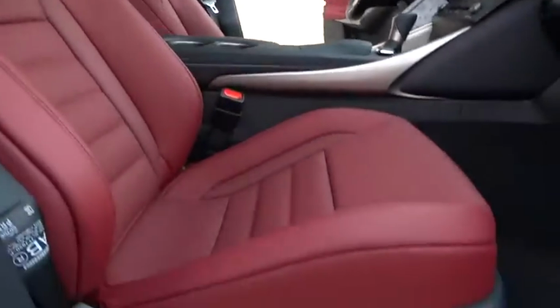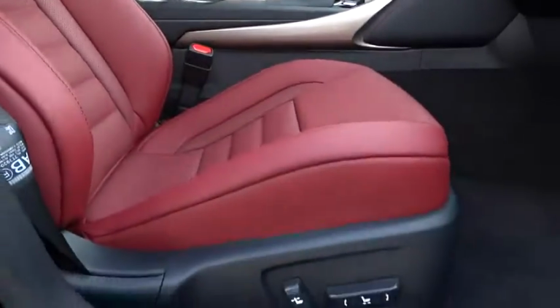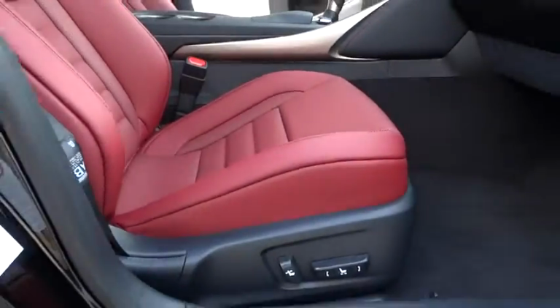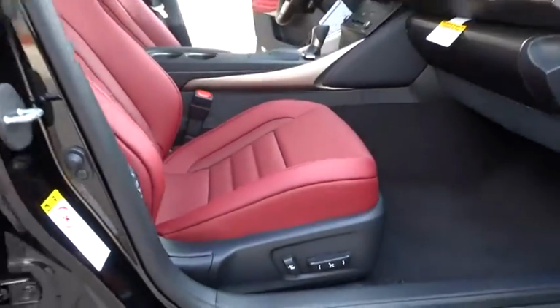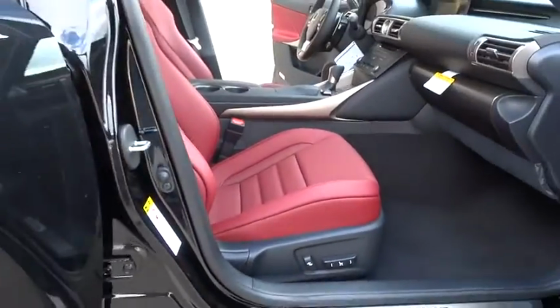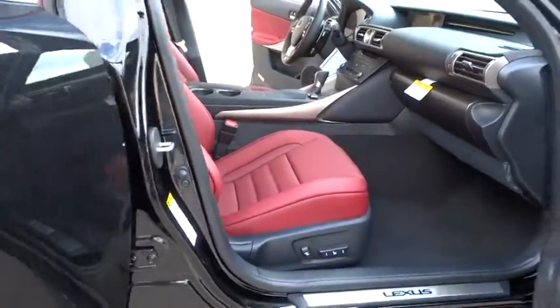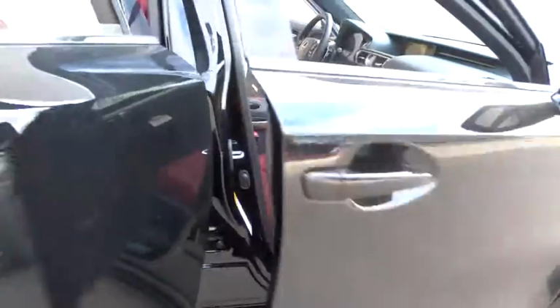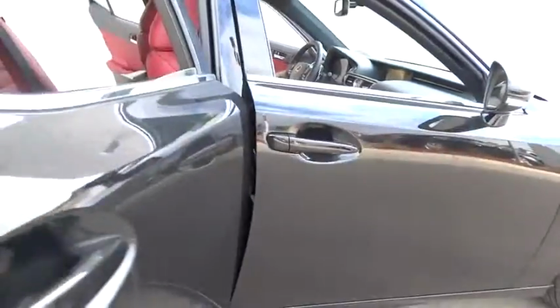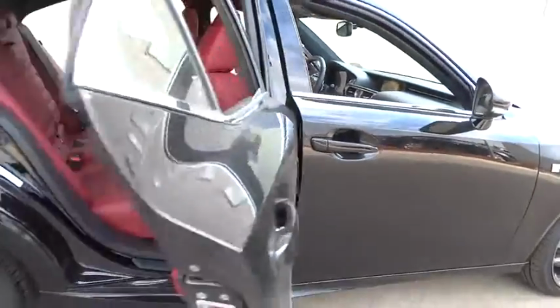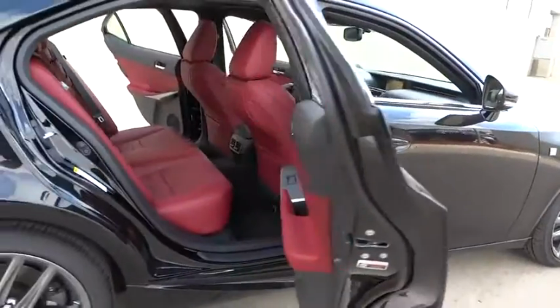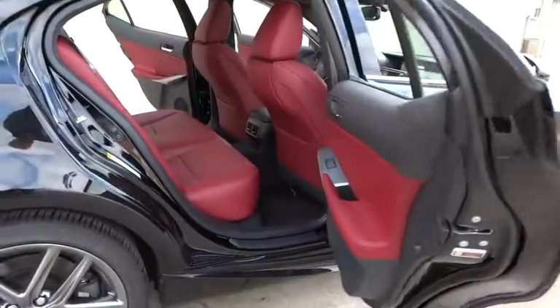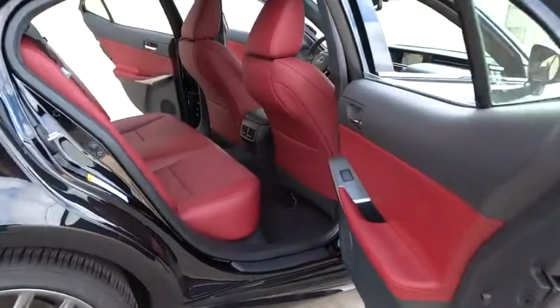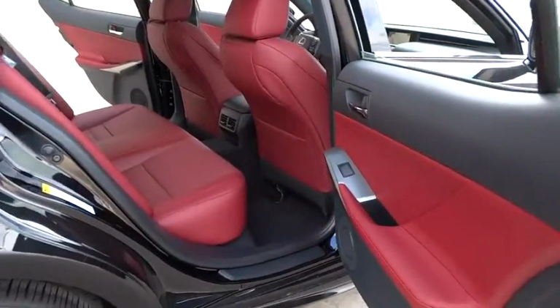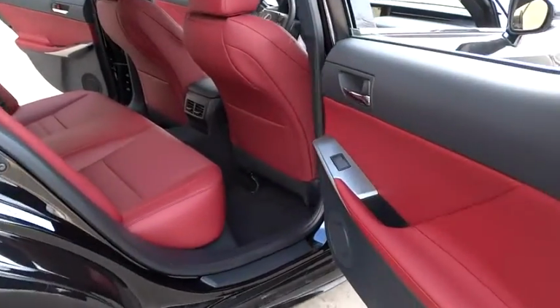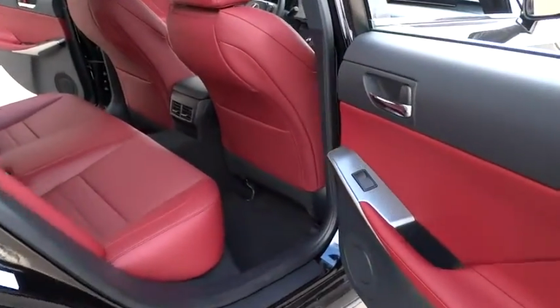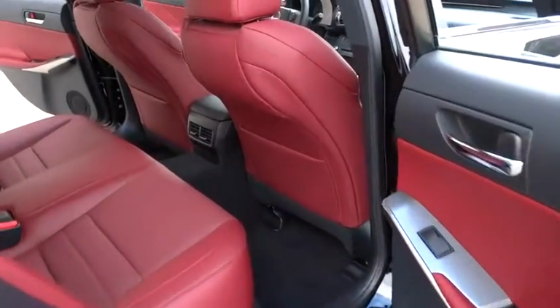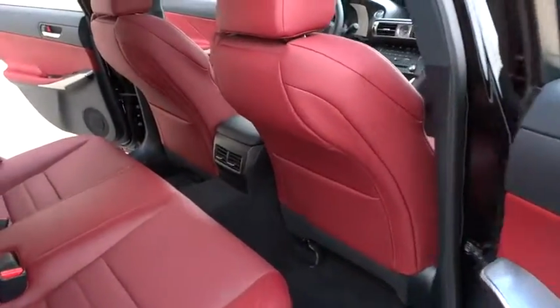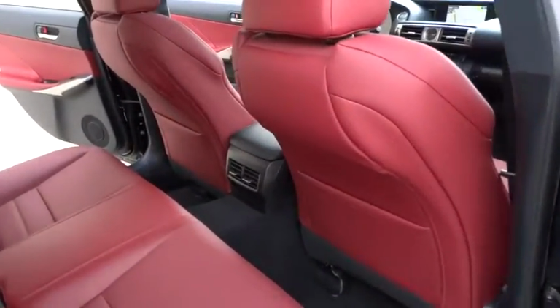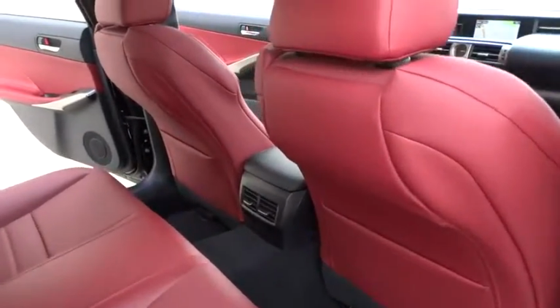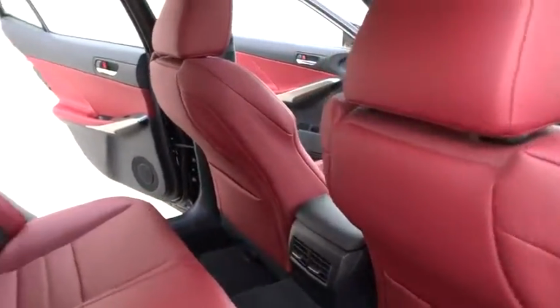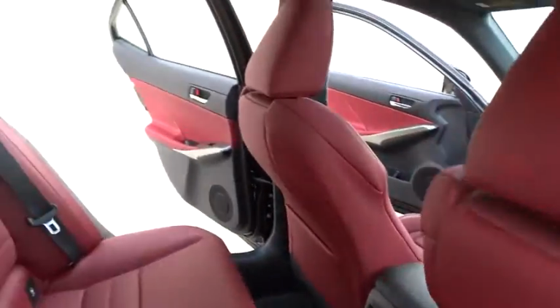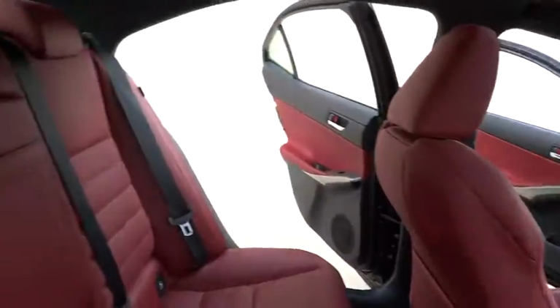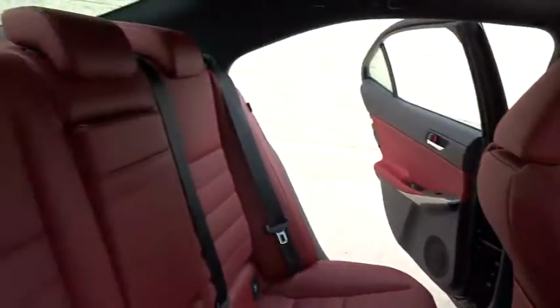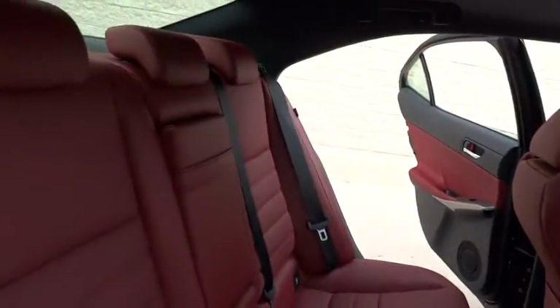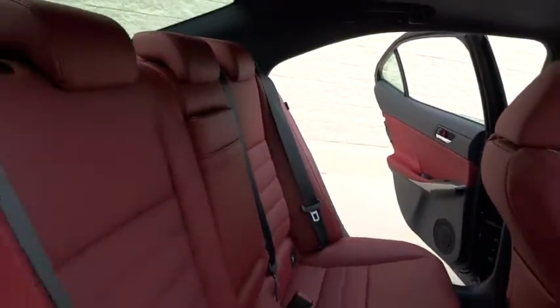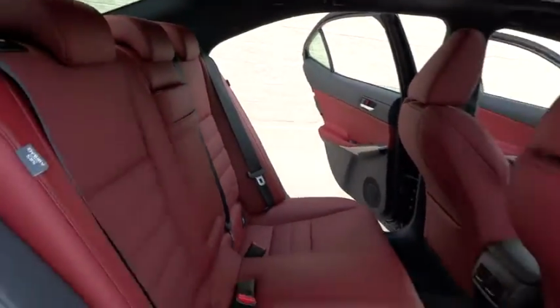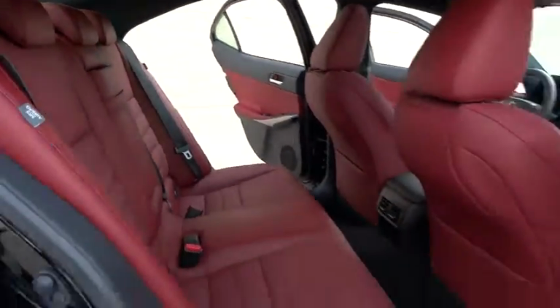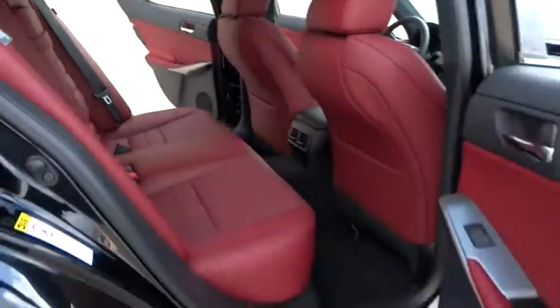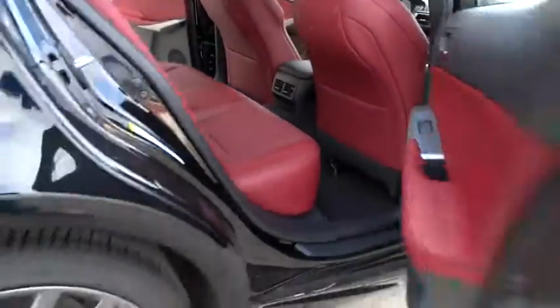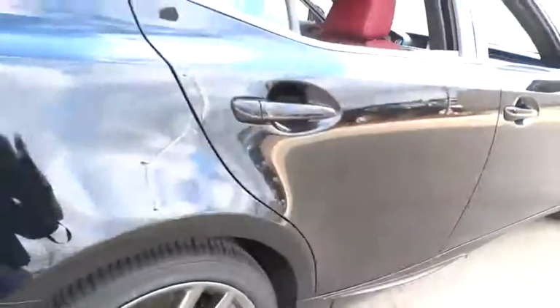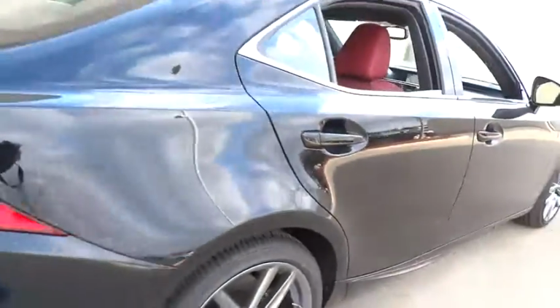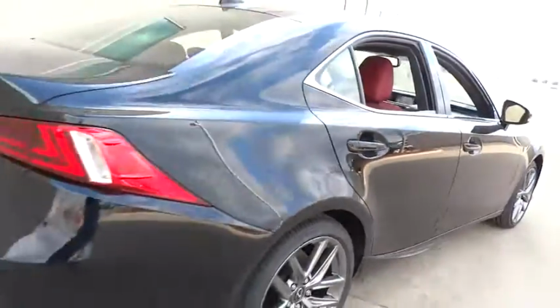Stability control. Traction control. Keyless entry. Steering wheel audio controls. Power passenger seat. Anti-lock braking system. All-wheel drive. Bluetooth. Leather-wrapped steering wheel. Moonroof.